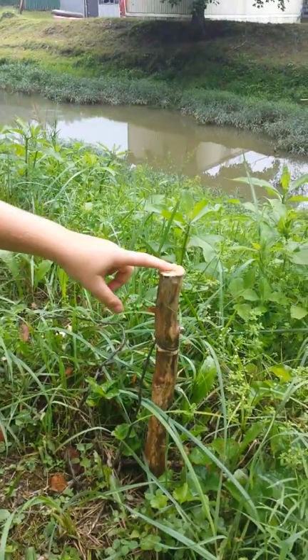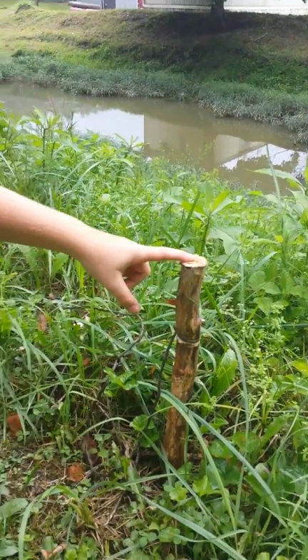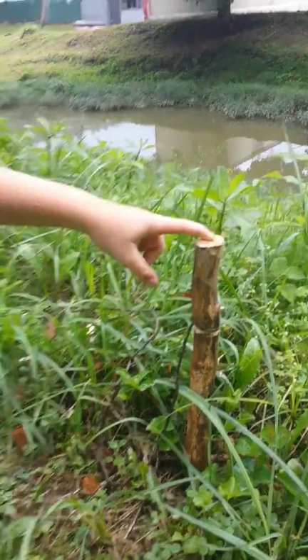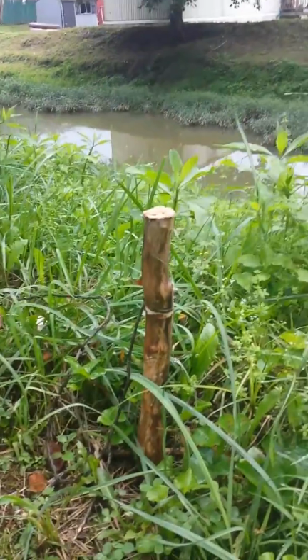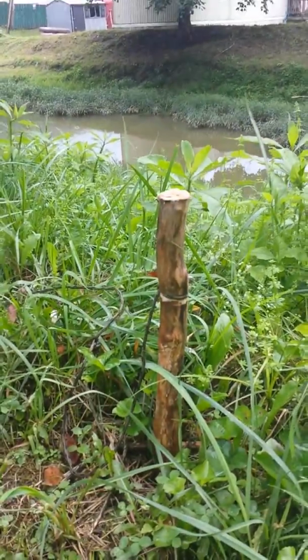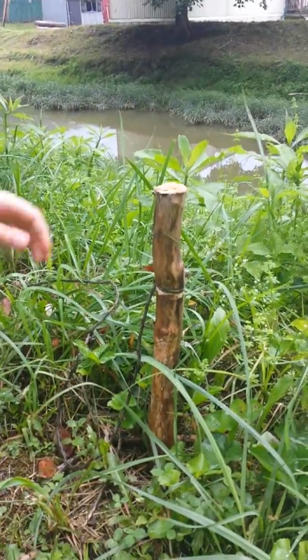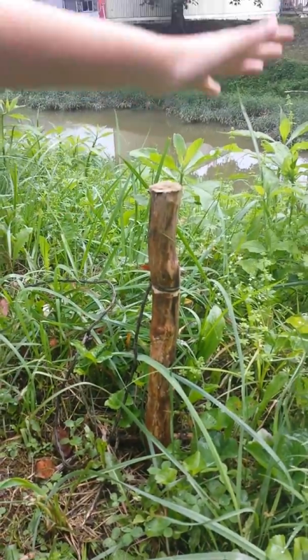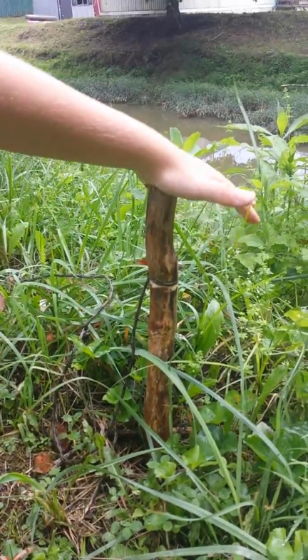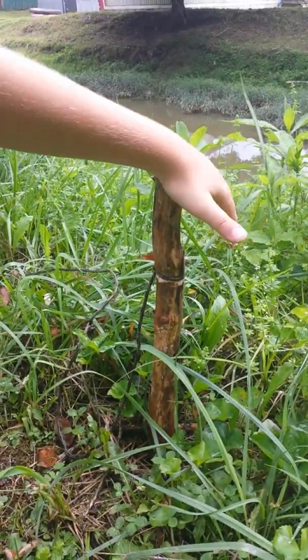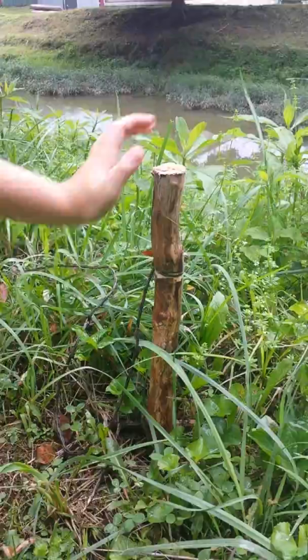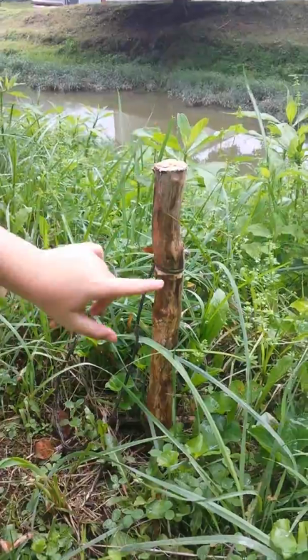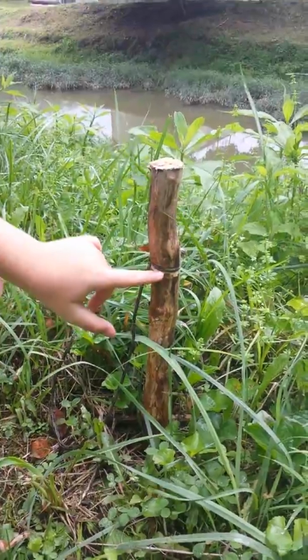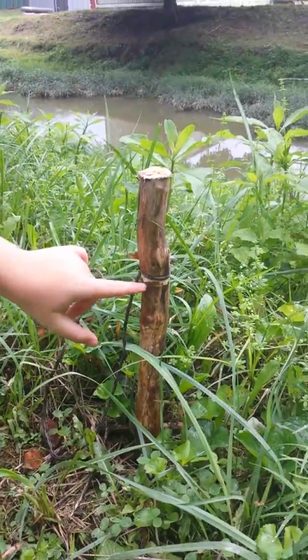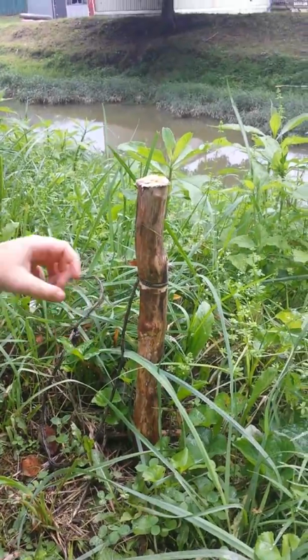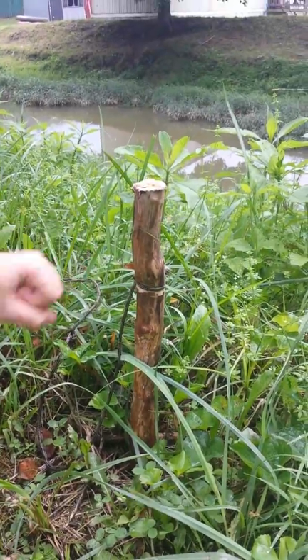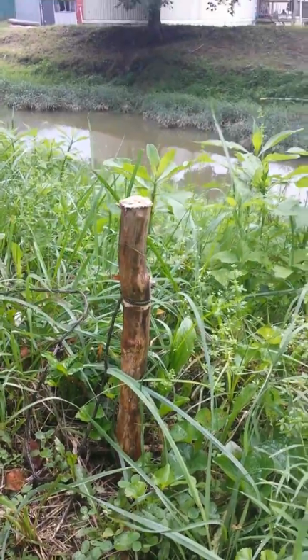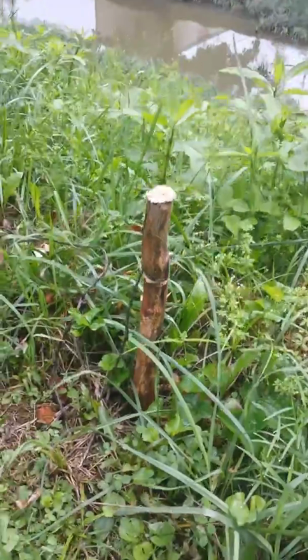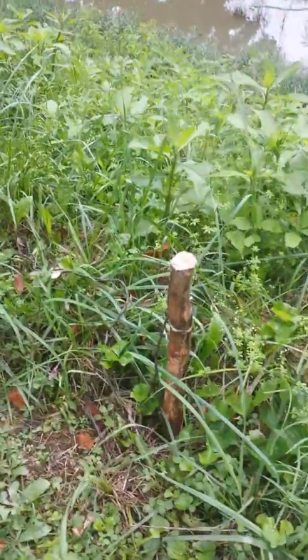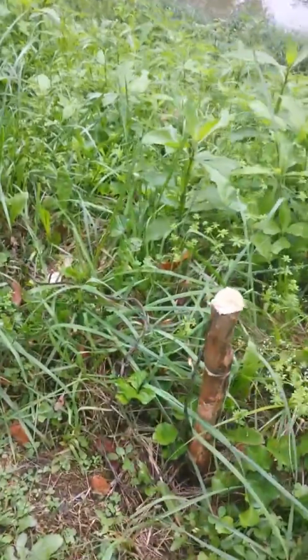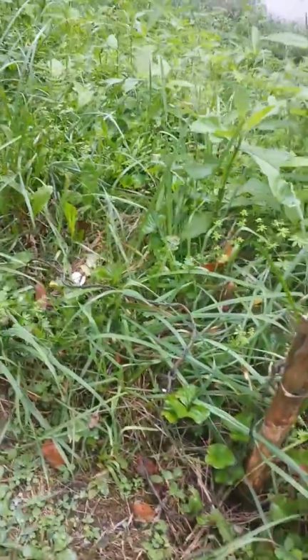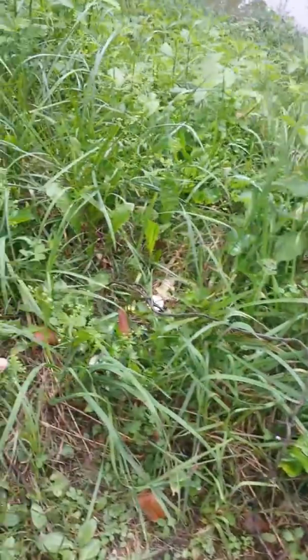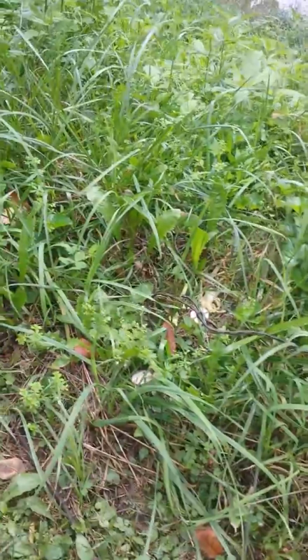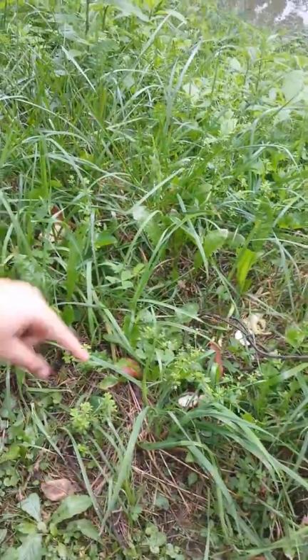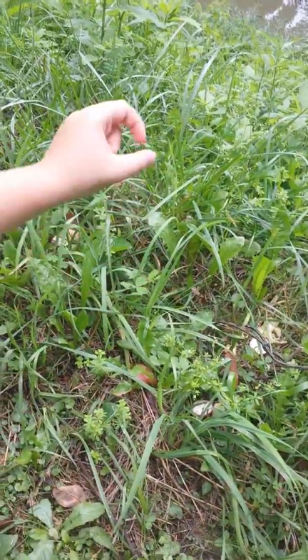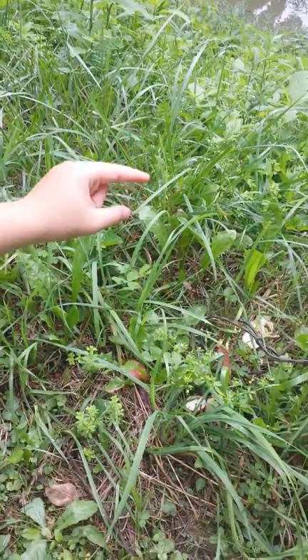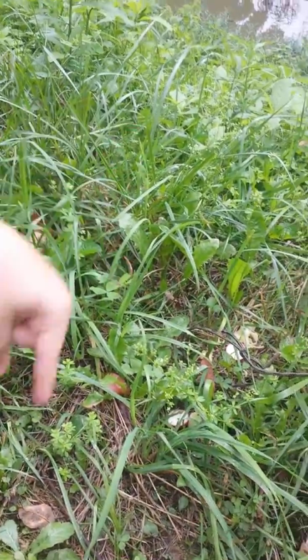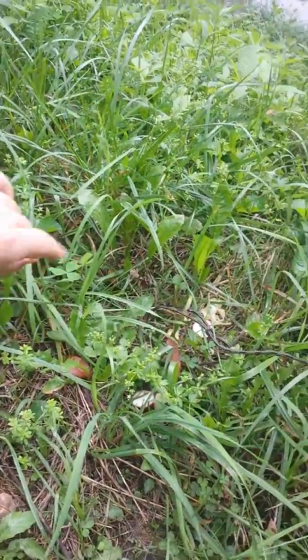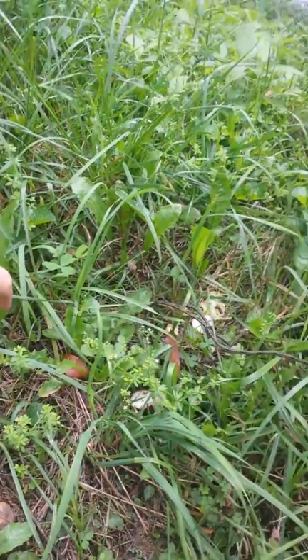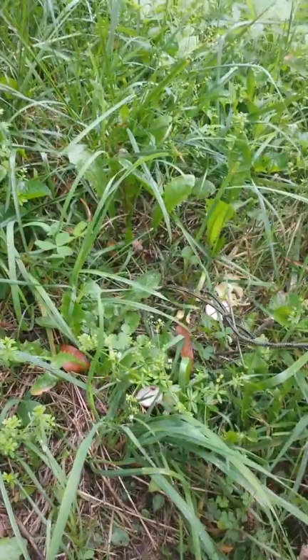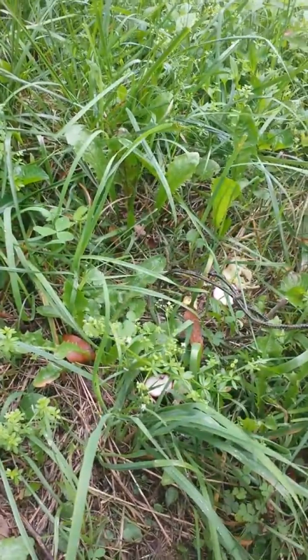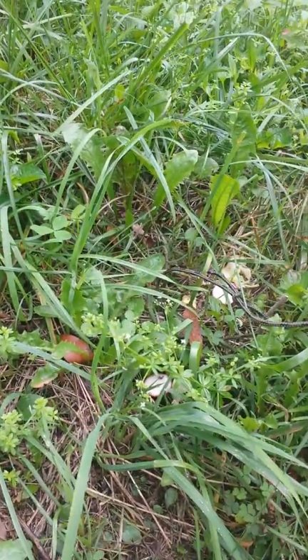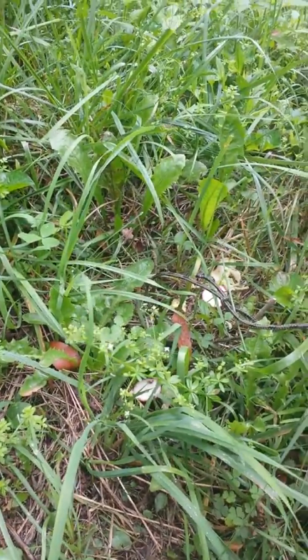I got a log from the woods and made a spear out of it. I pounded it in, and then I put a notch out of a knife to tie it on. We put some food here so the rabbit can come this way. And this is a main rabbit trail as well.